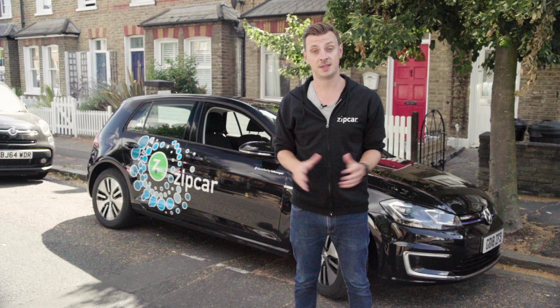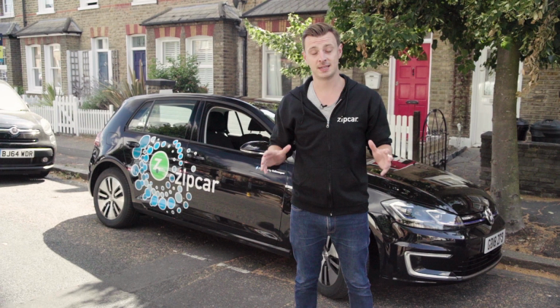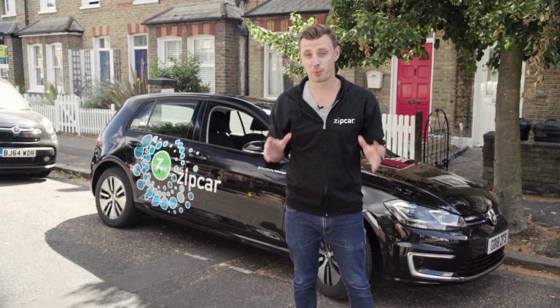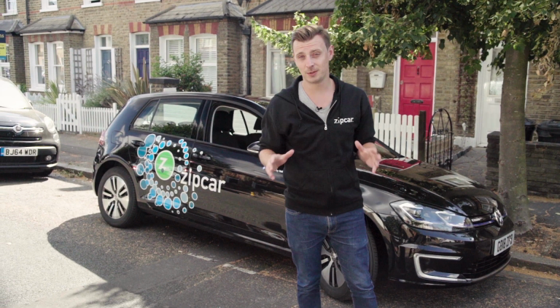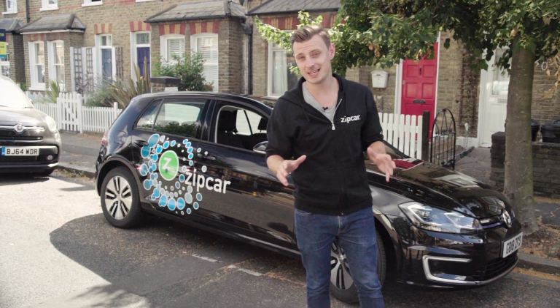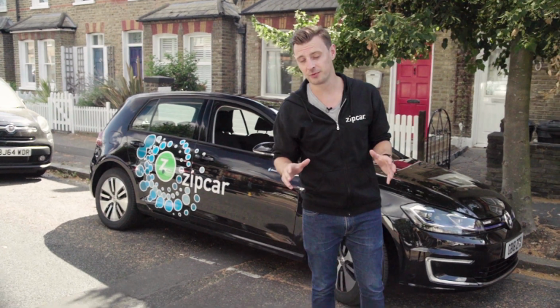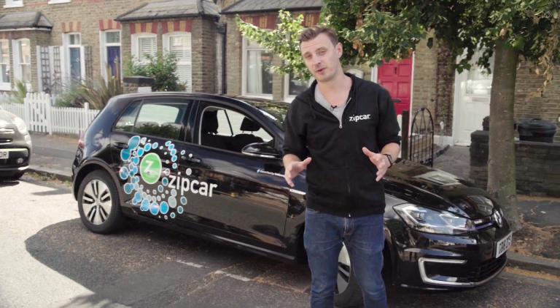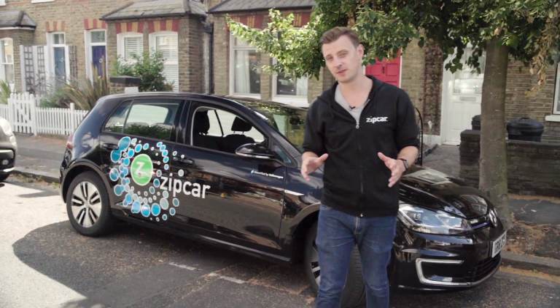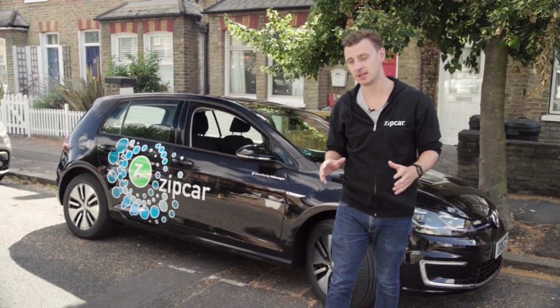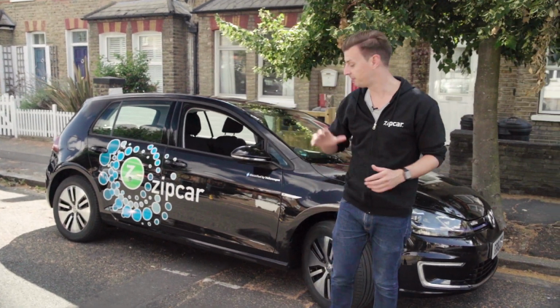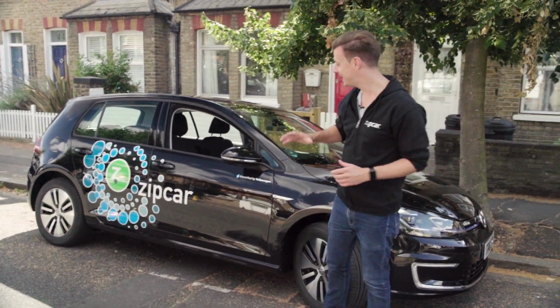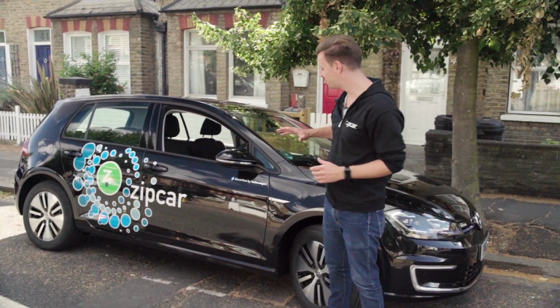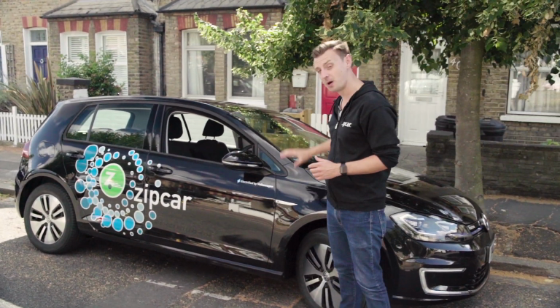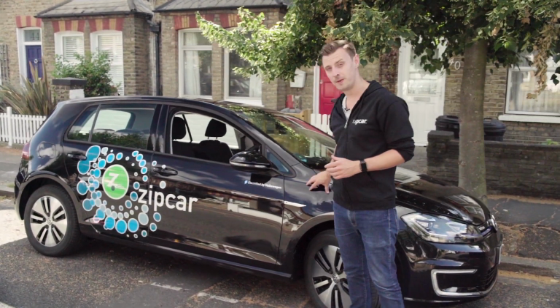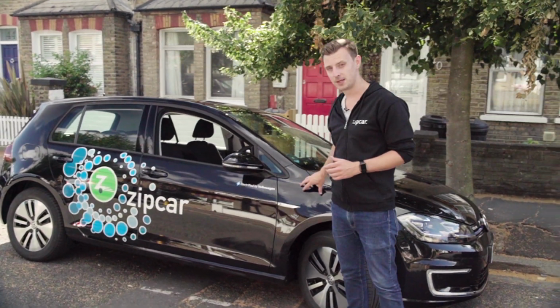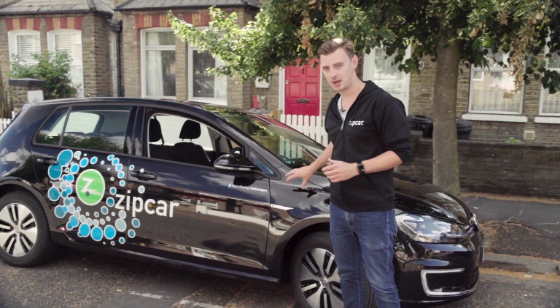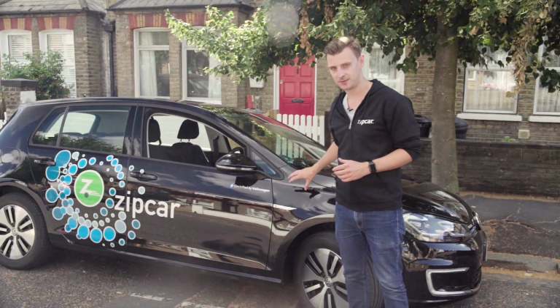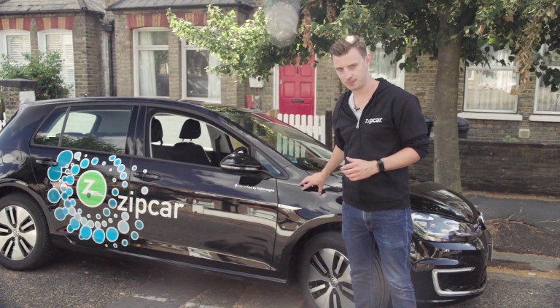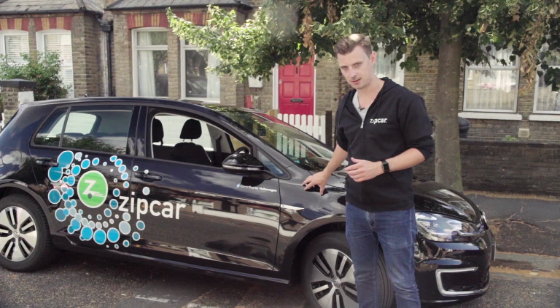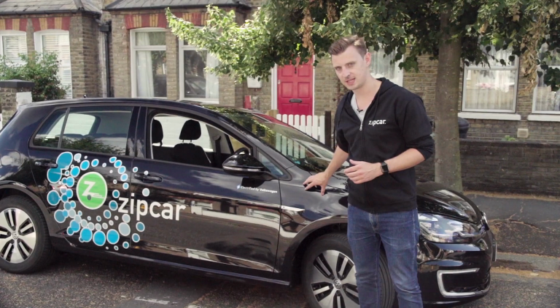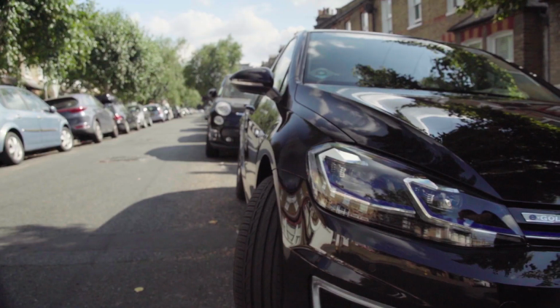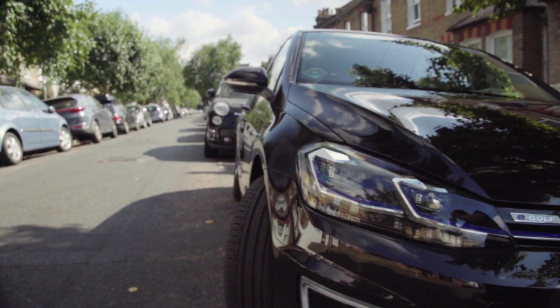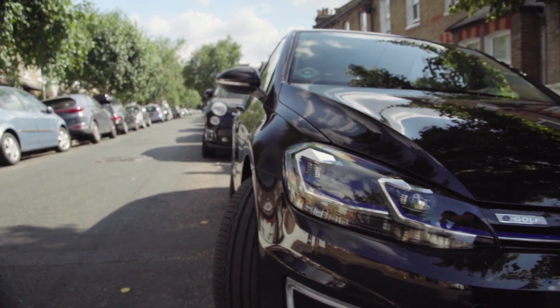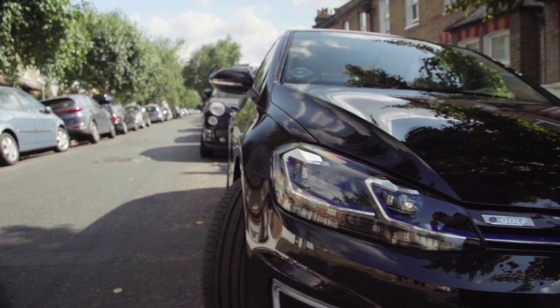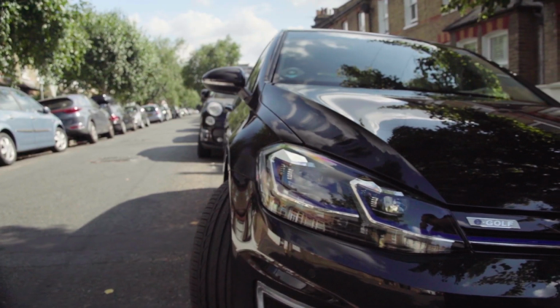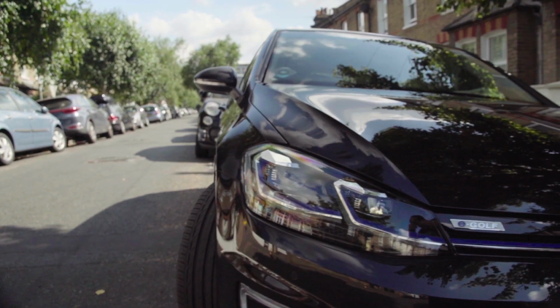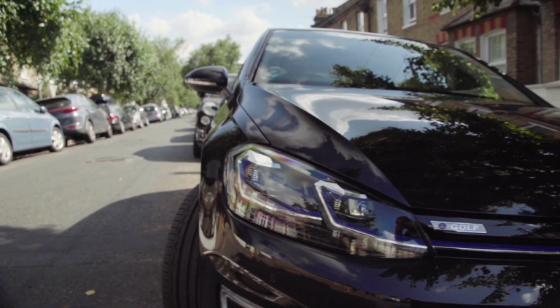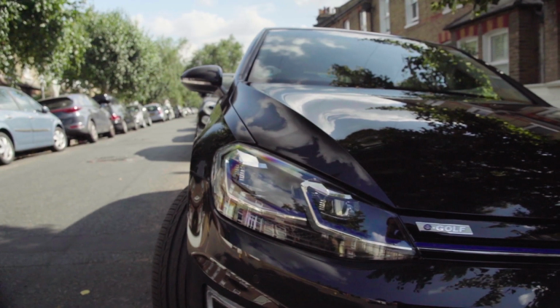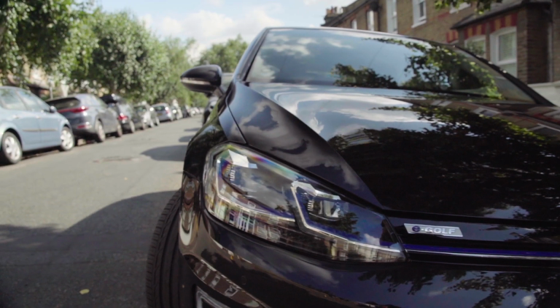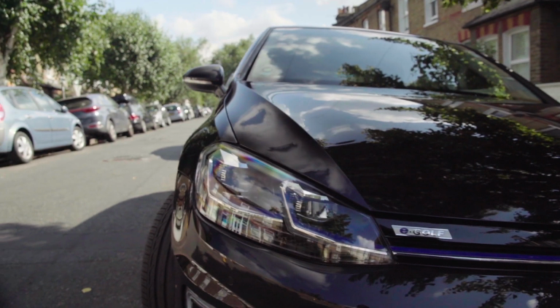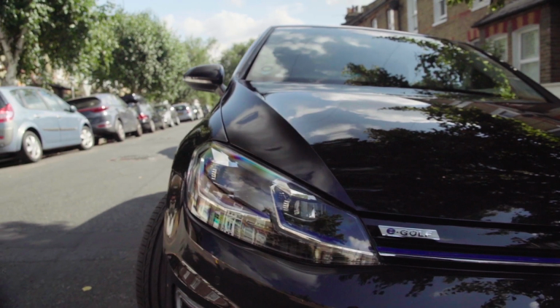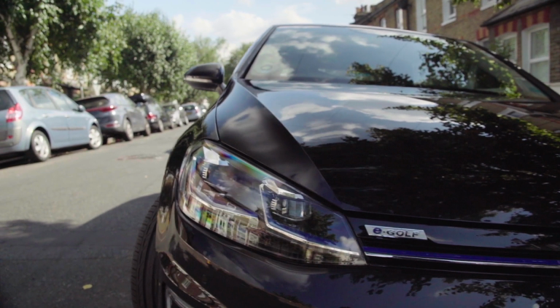This is the brand new E-Golf from Volkswagen. It's a fully electric Golf and it's now part of the Zipcar Flex Fleet. That means you can pick it up and drop it off anywhere within the Zip Zone.